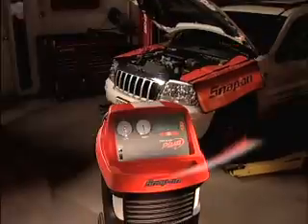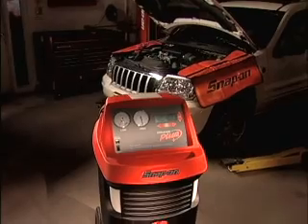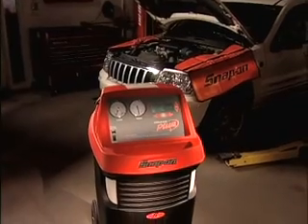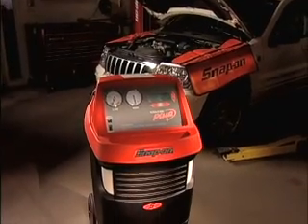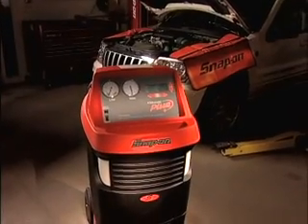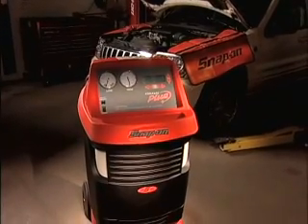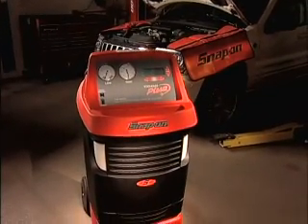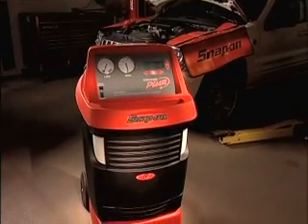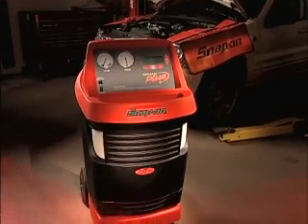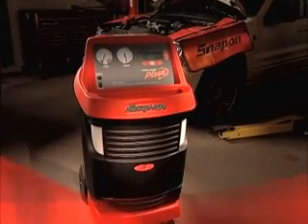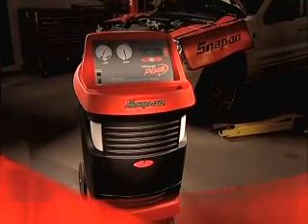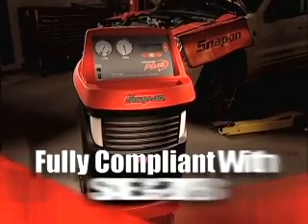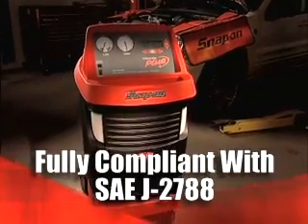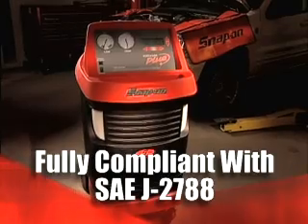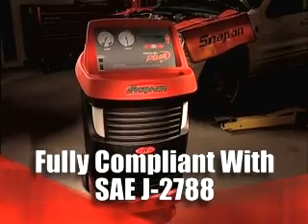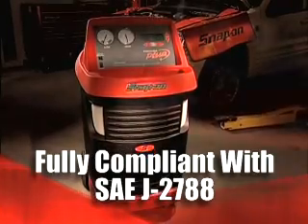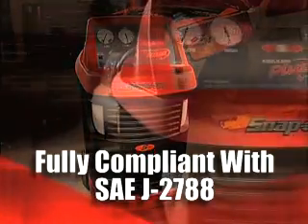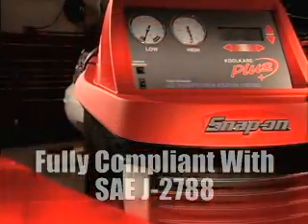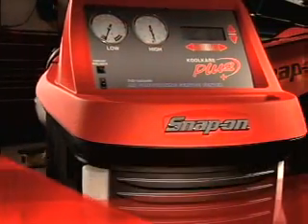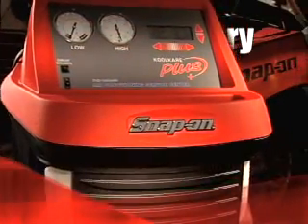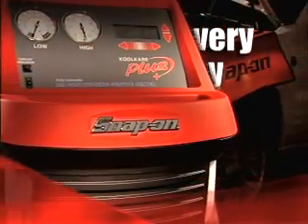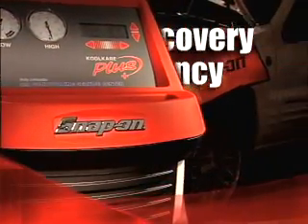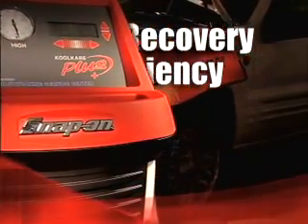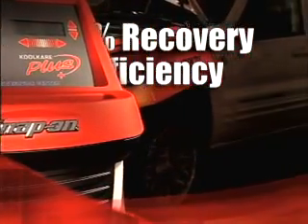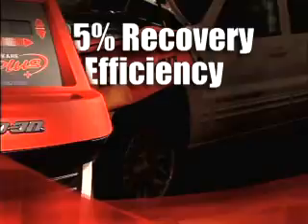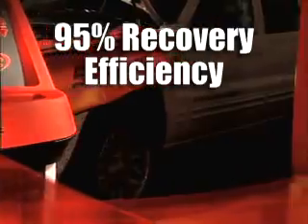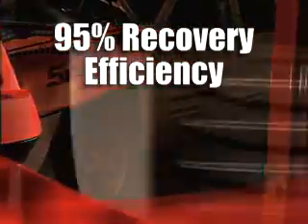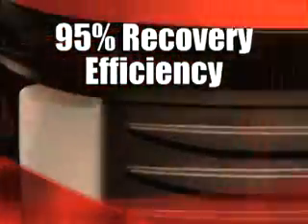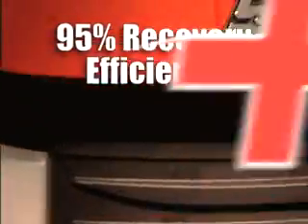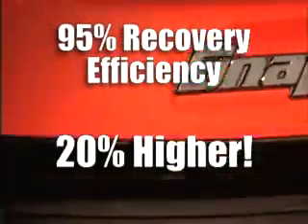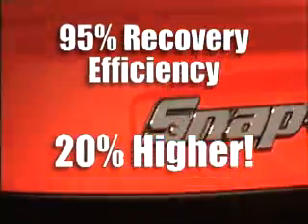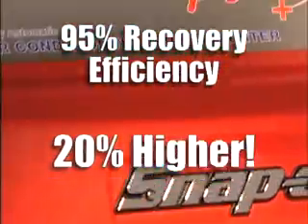Cool Care Plus is fully compliant with the new, much tighter and stringent SAE J2788 standards. It features a cool 95% recovery efficiency, 20% higher than previous models.